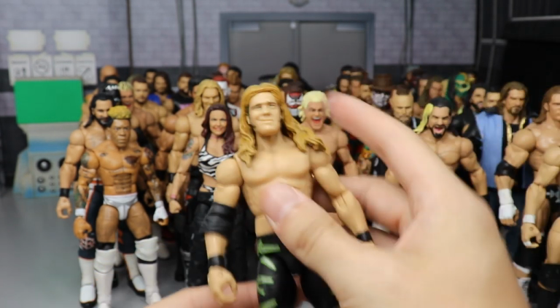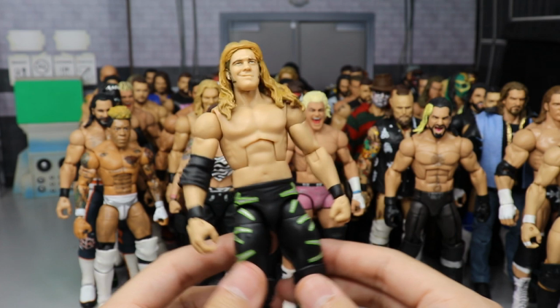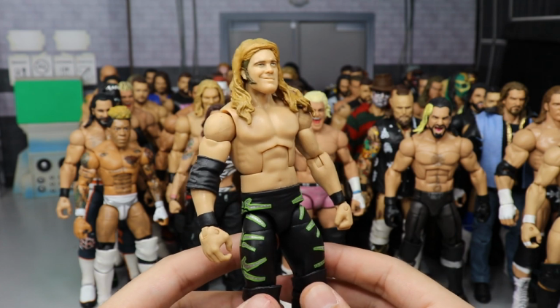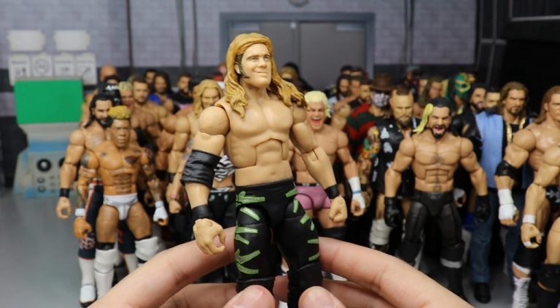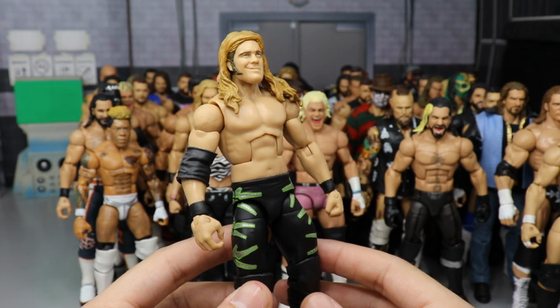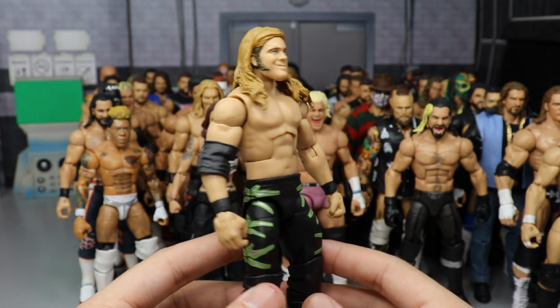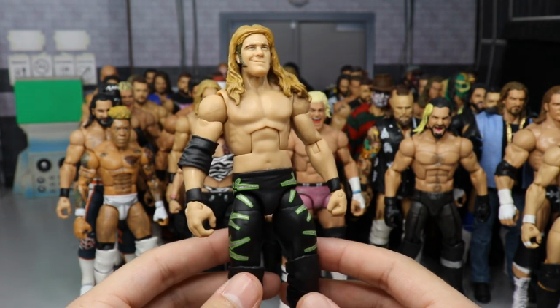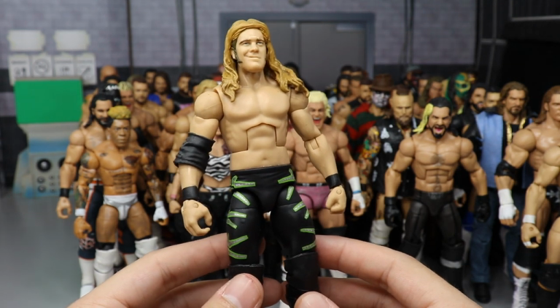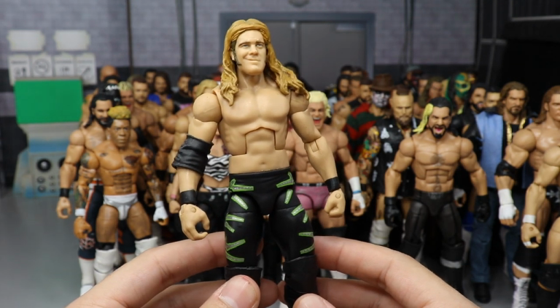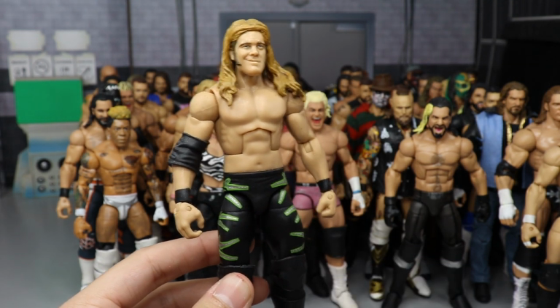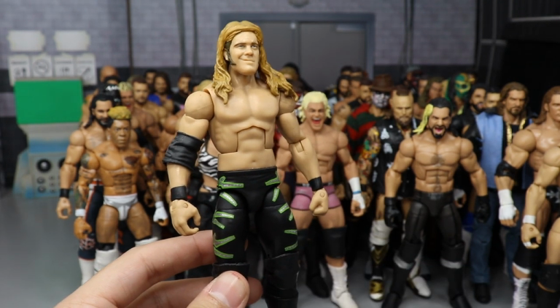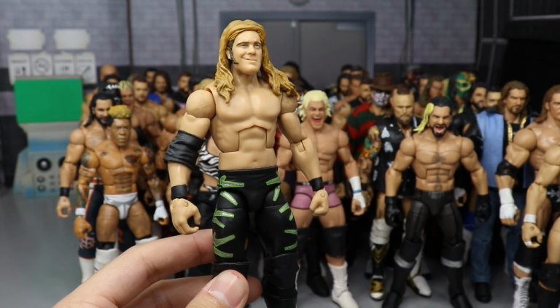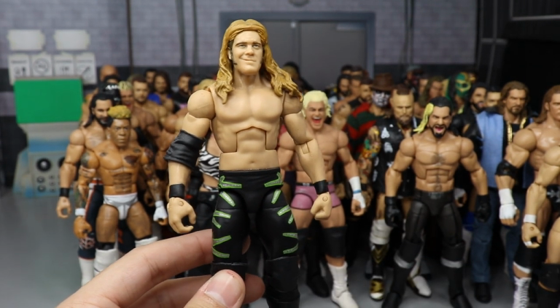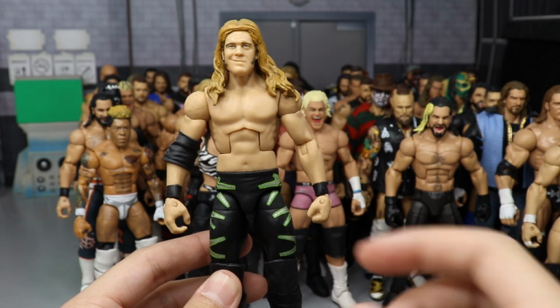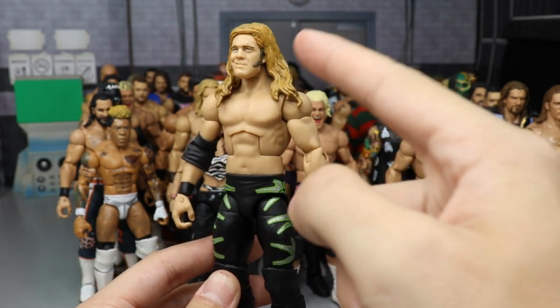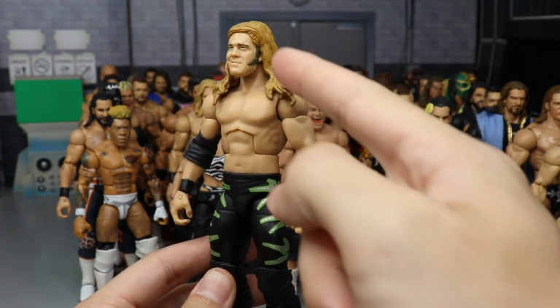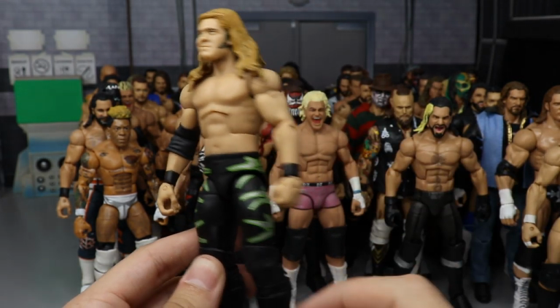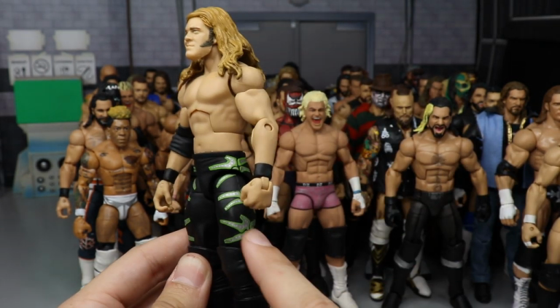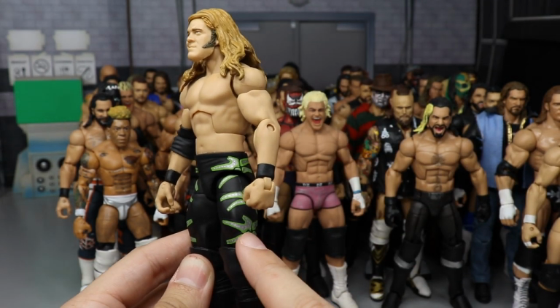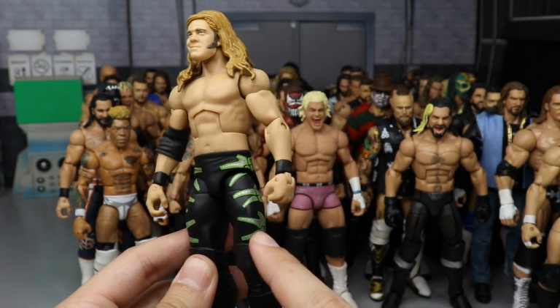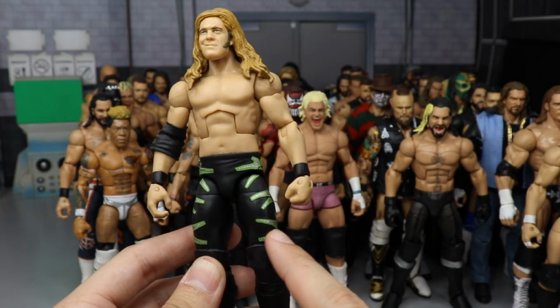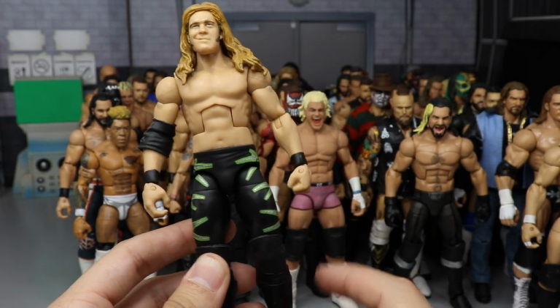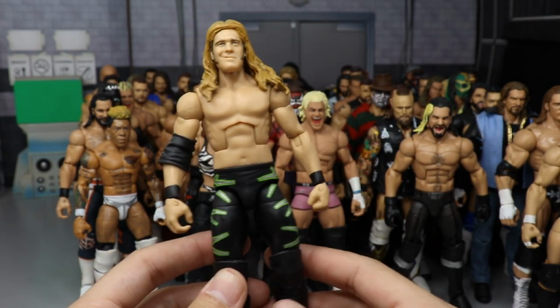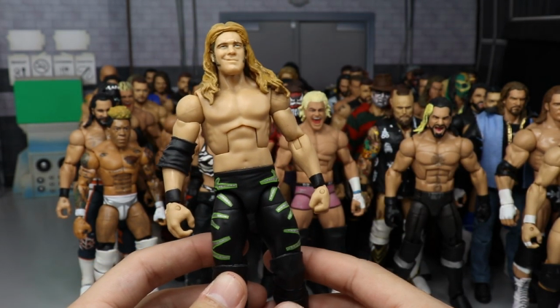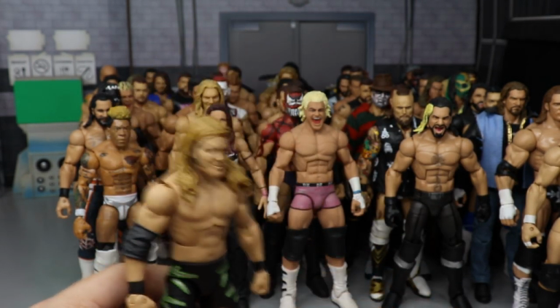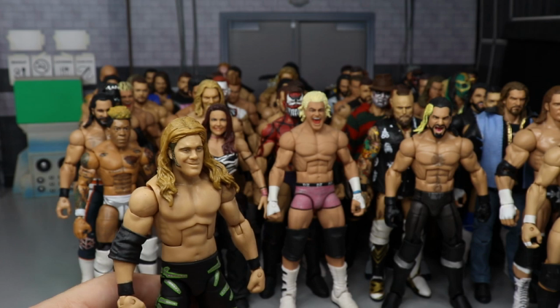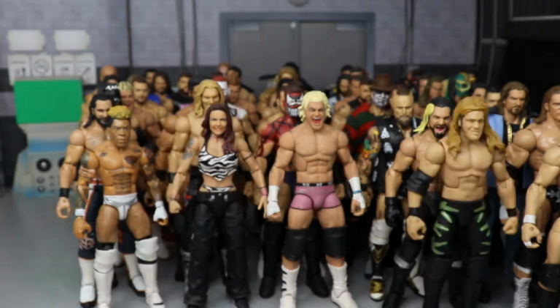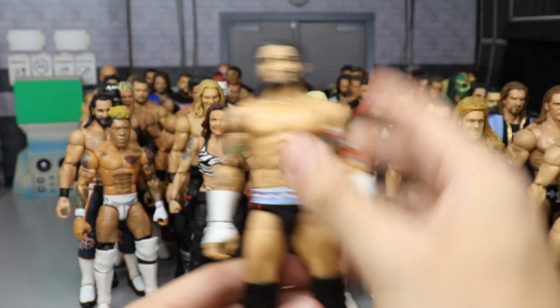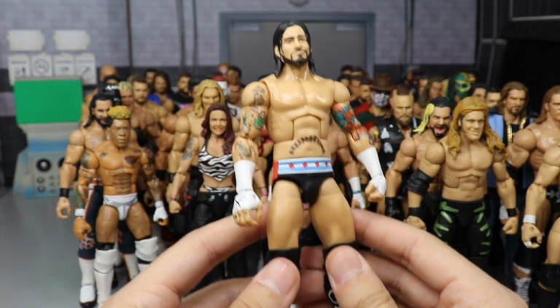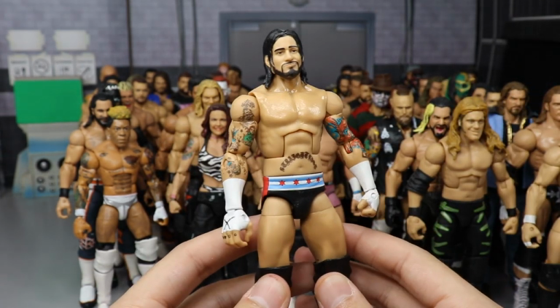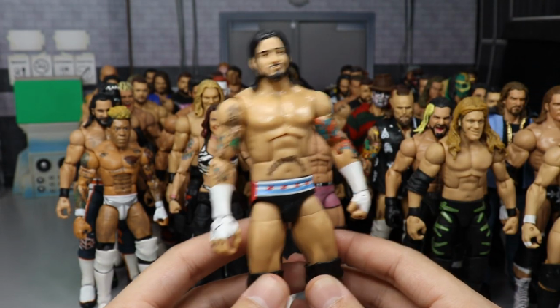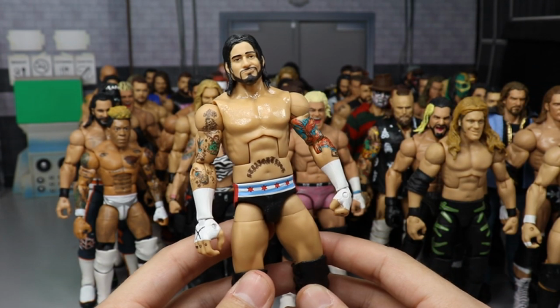We have a Chris Jericho from the early 2000s — one of my favorite looks, very nostalgic. You have the sideburns and the silver and green X's going down — one of my favorite Jericho attires.